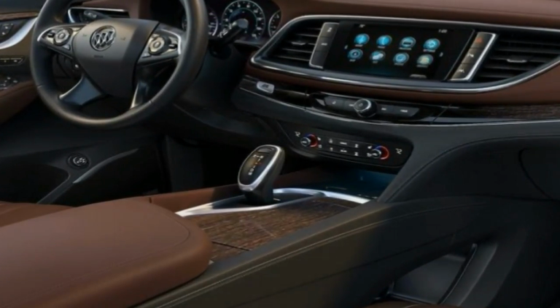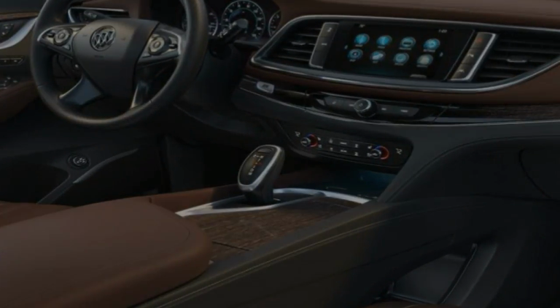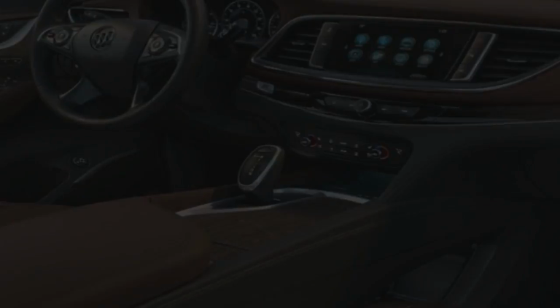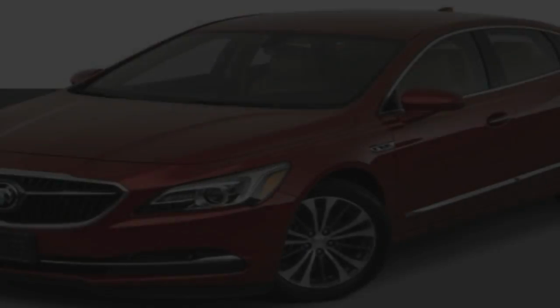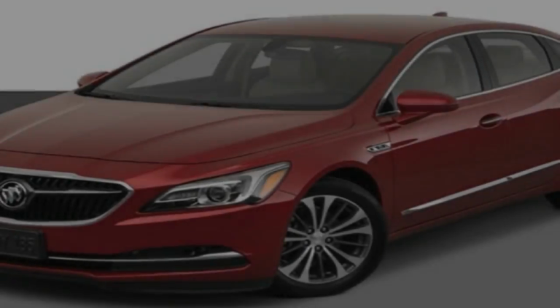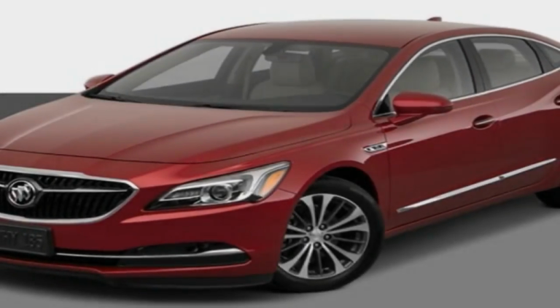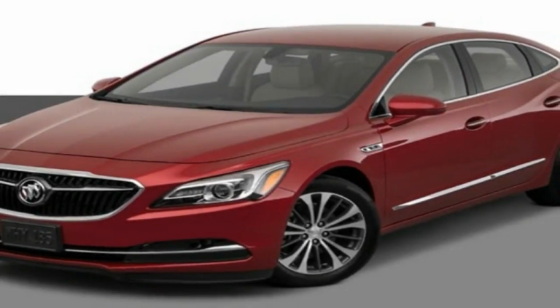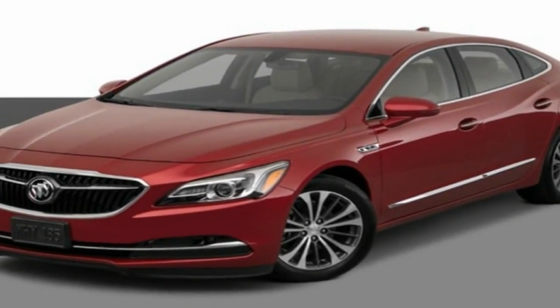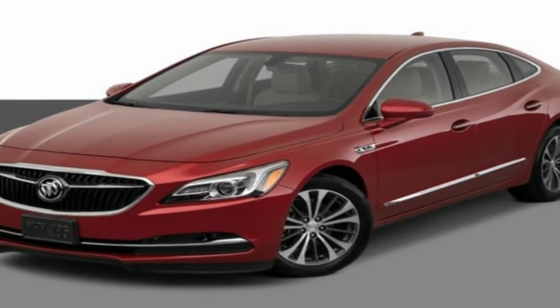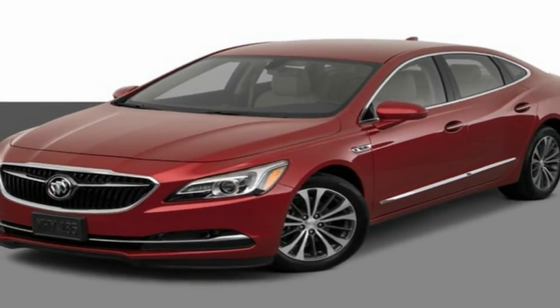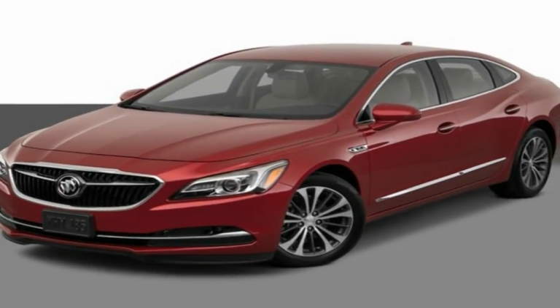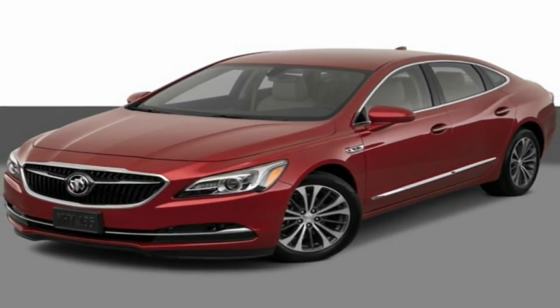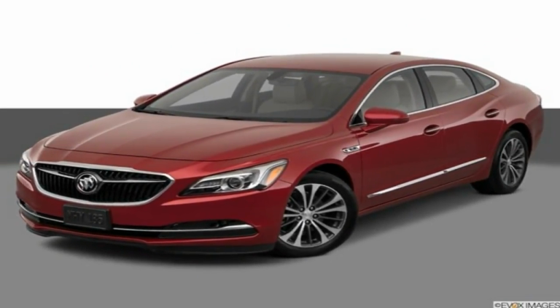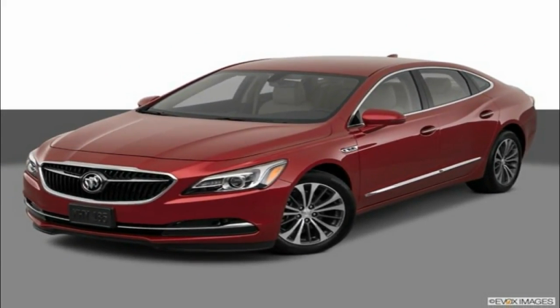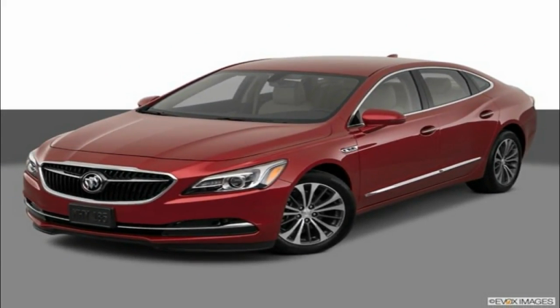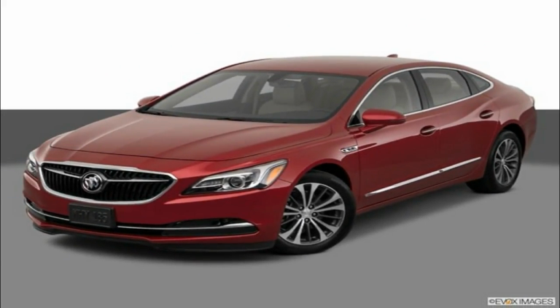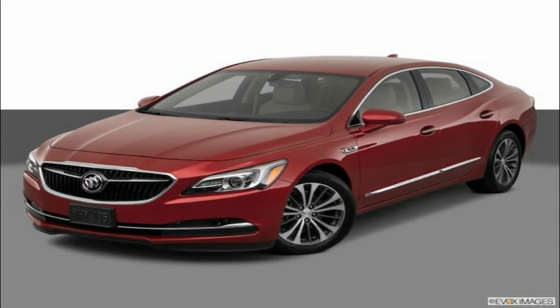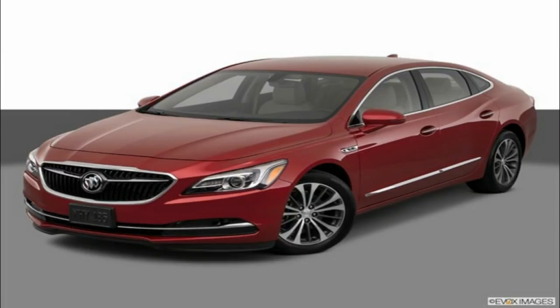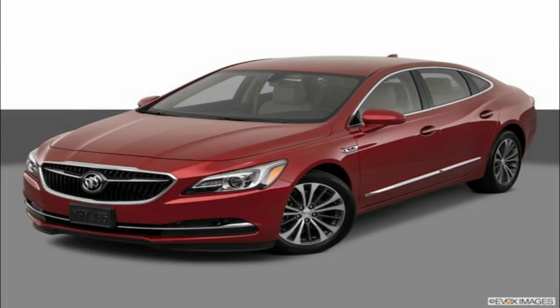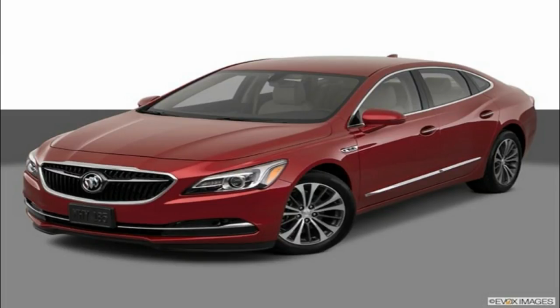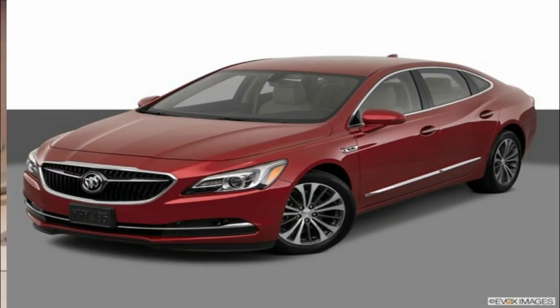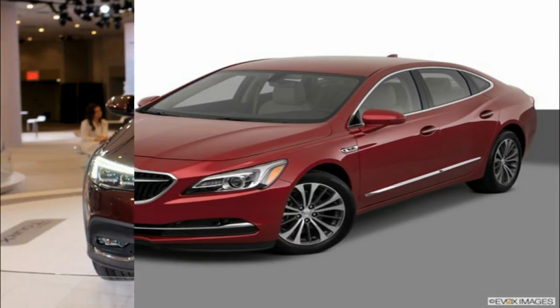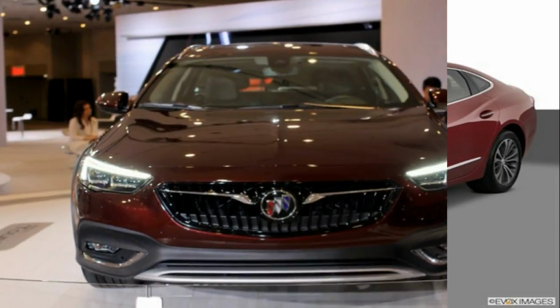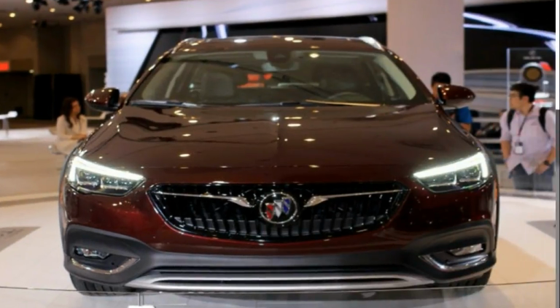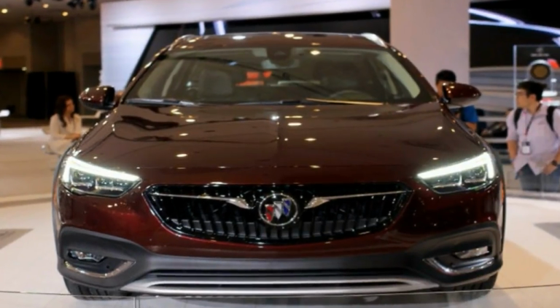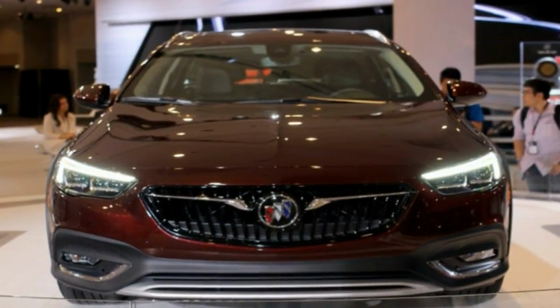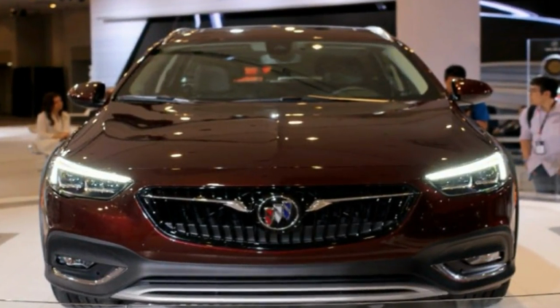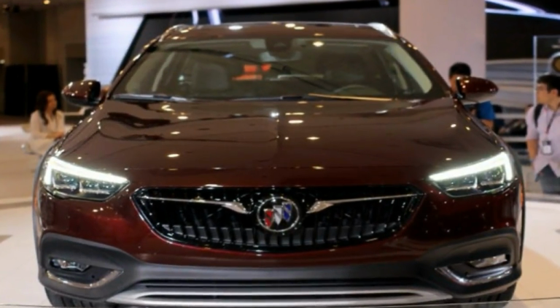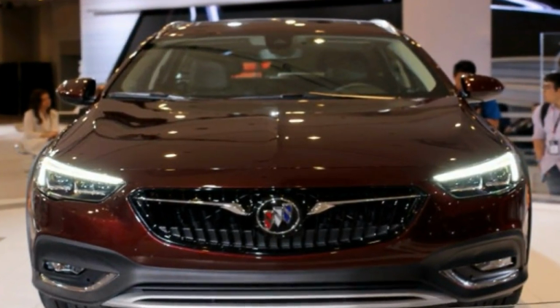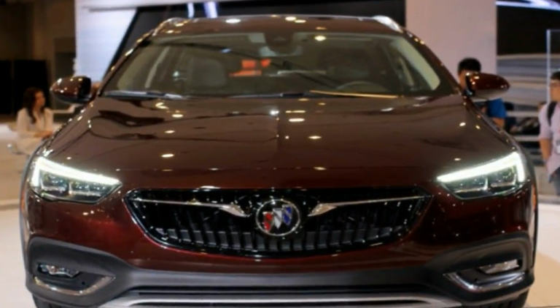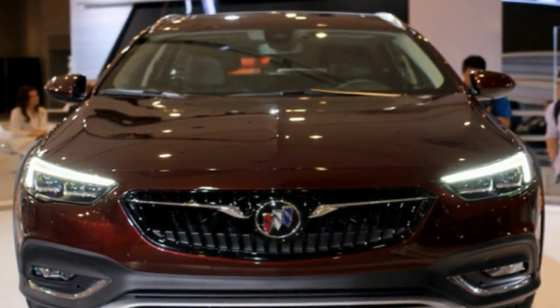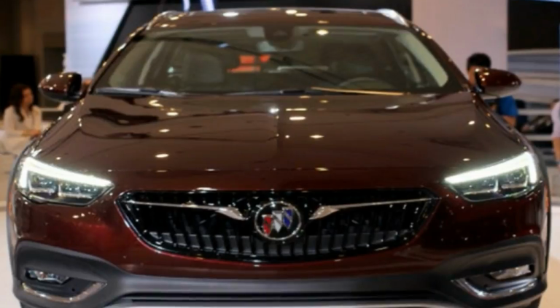letting passengers know that a first class experience awaits. Enclave Edna's available continuously variable real-time damping suspension system adds comfort and control to your drive.